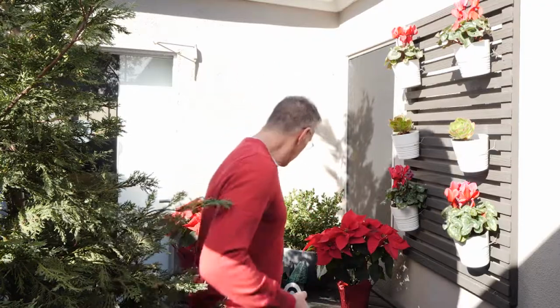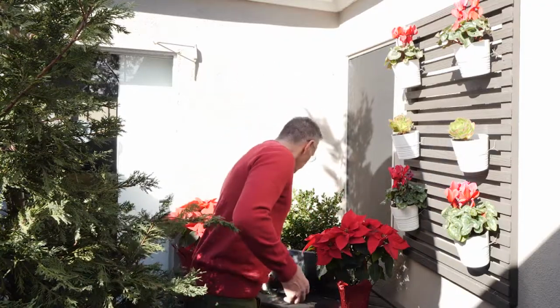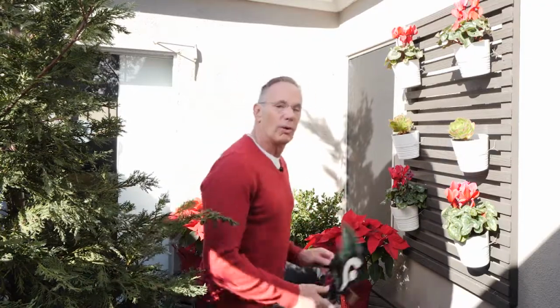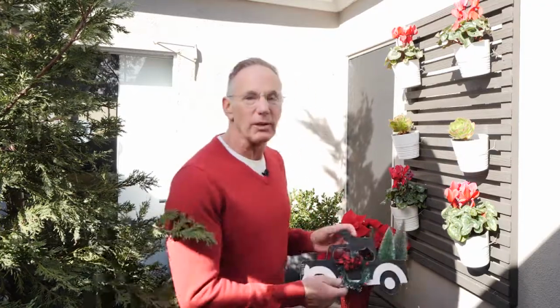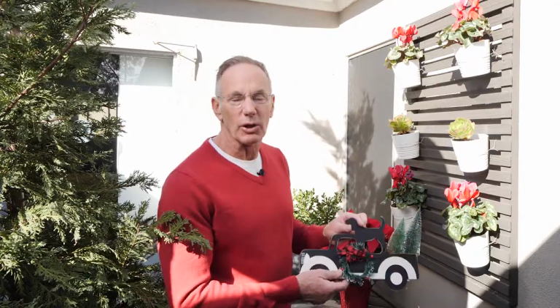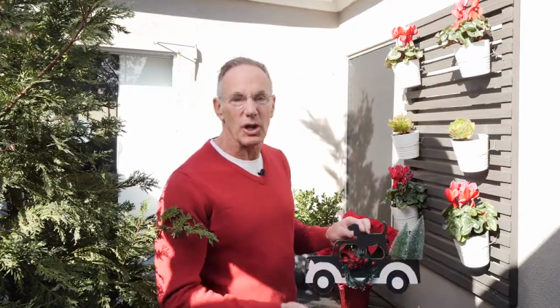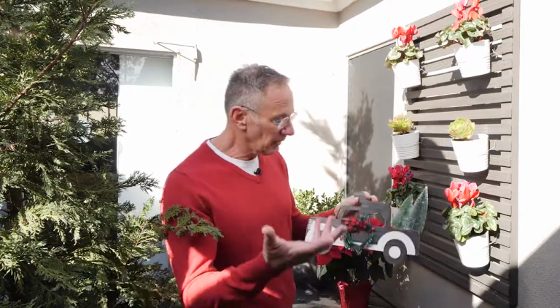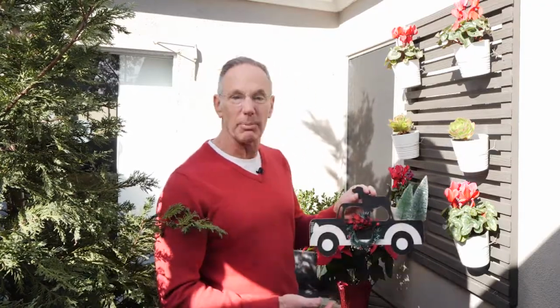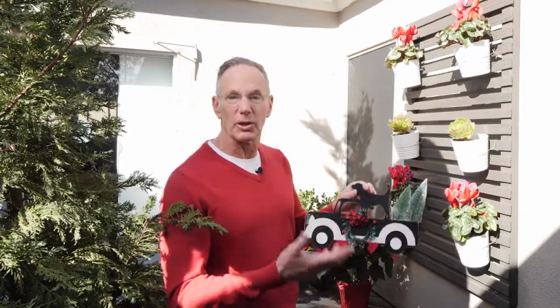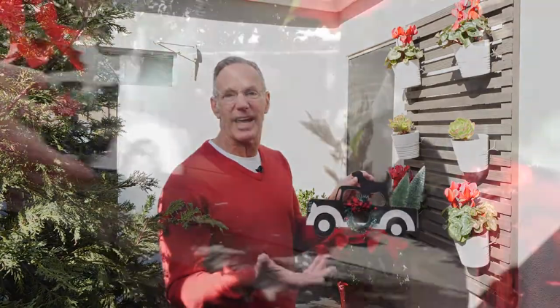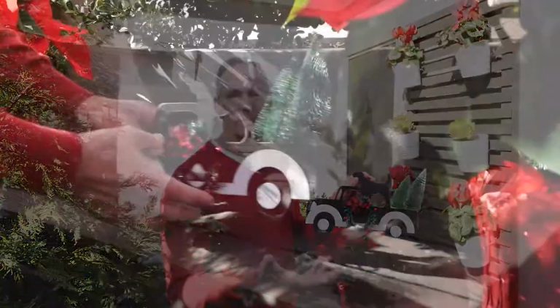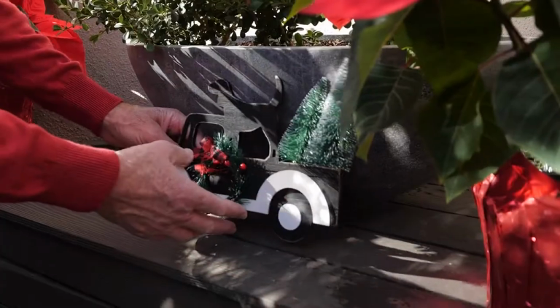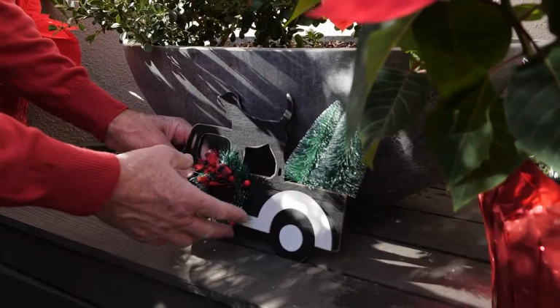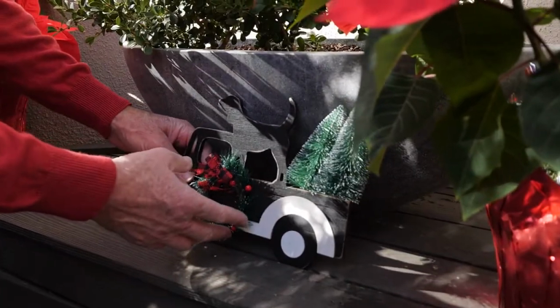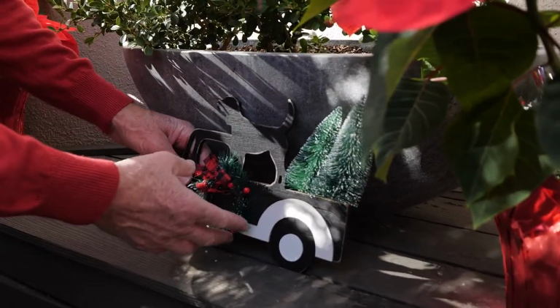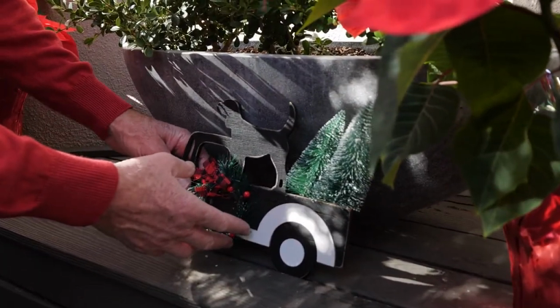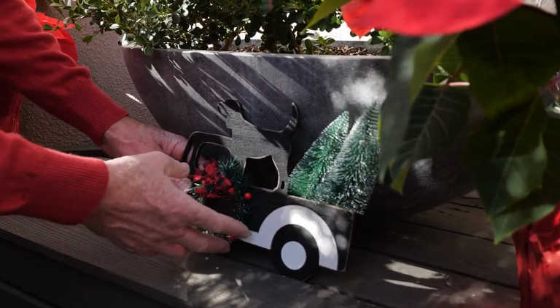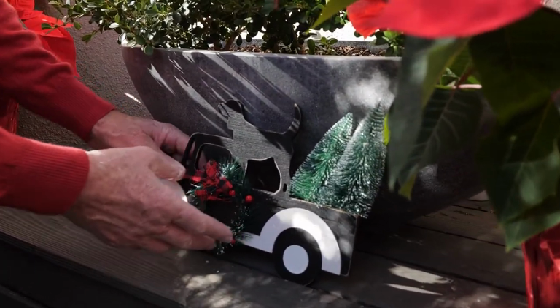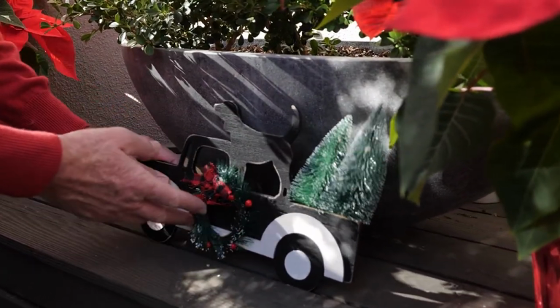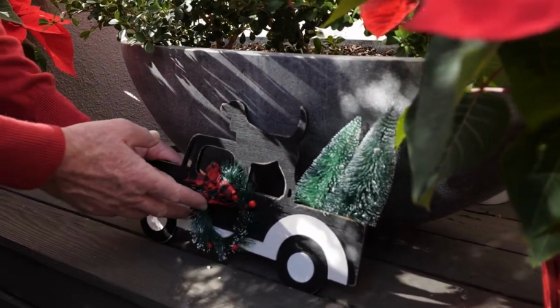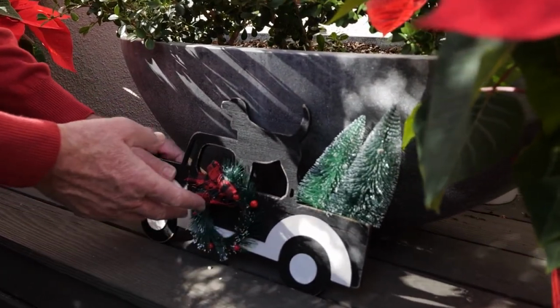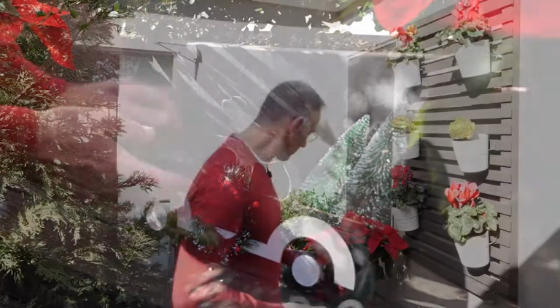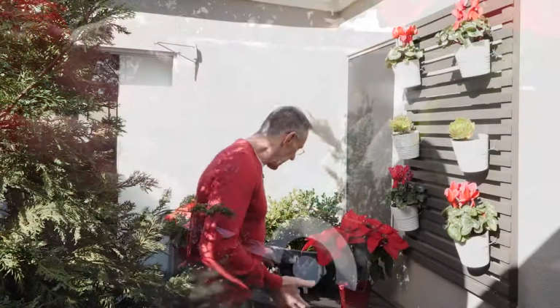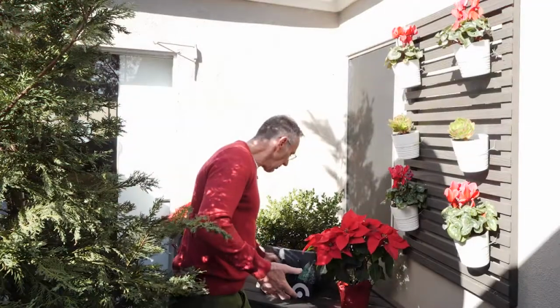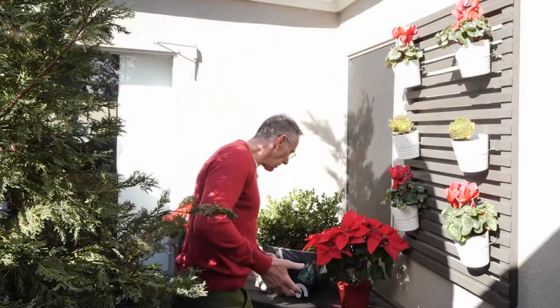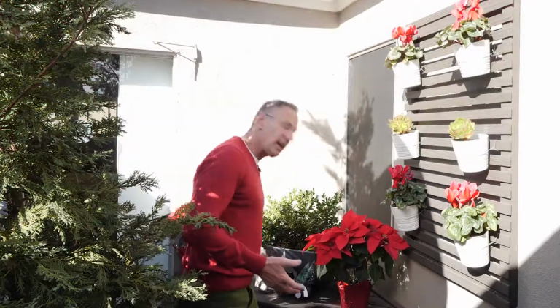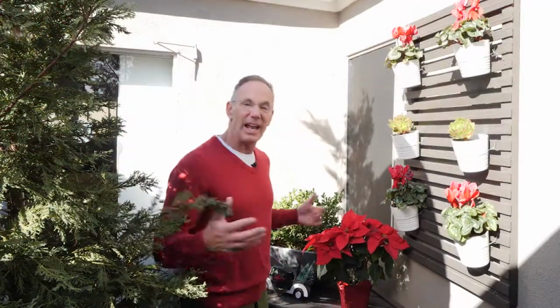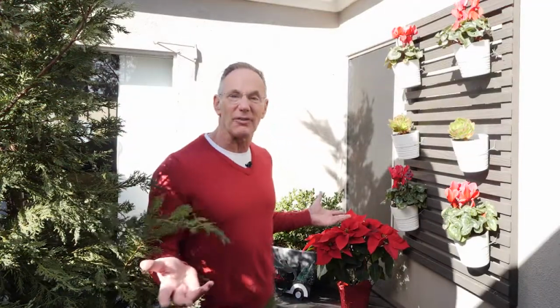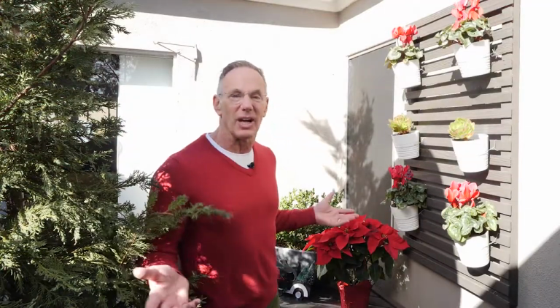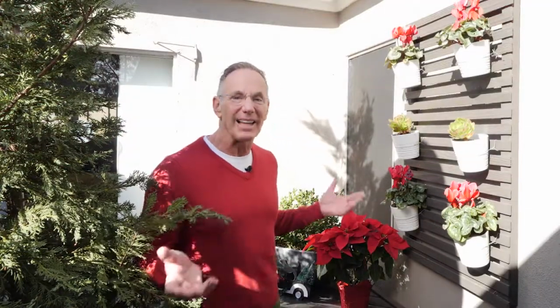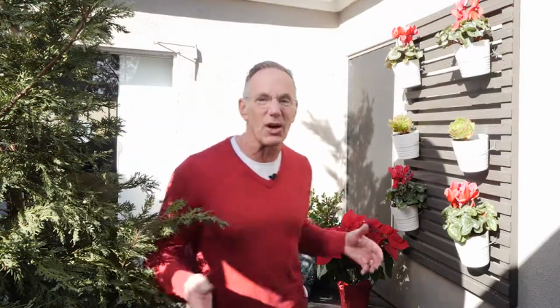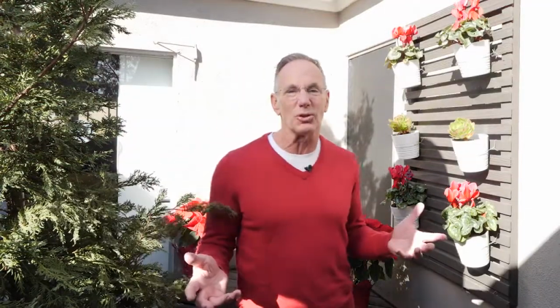Then I went to Michael's, one of the craft shops, and found a couple of little goodies that add a little bit more holiday cheer. I love pets and dogs, so I've got a little nod to the dog and trucks here. That just adds a little pop of something. And I'm kind of finished — I love it, I hope you do too.